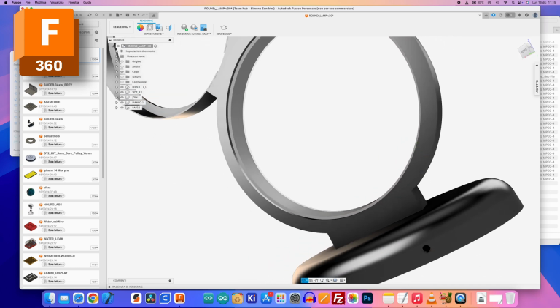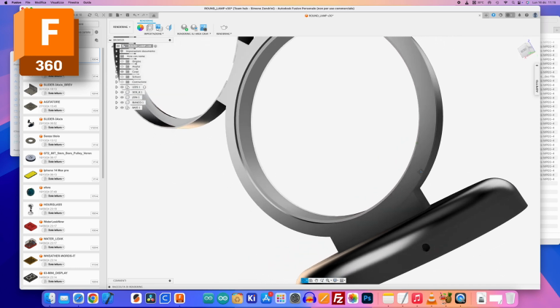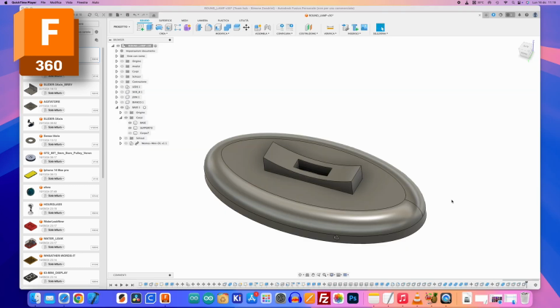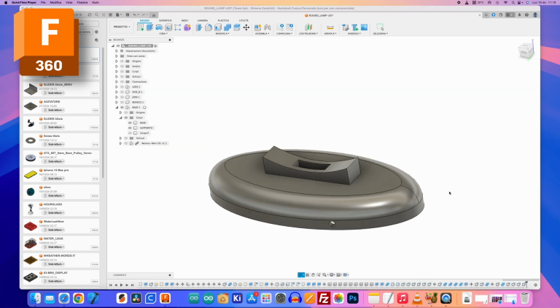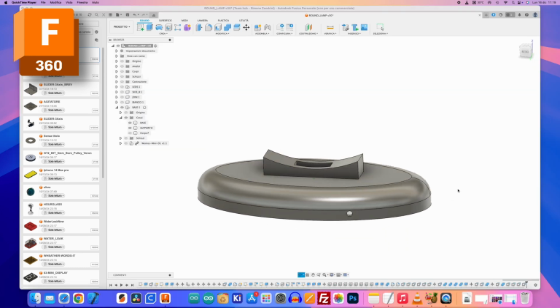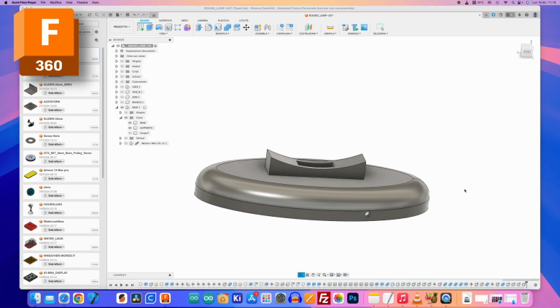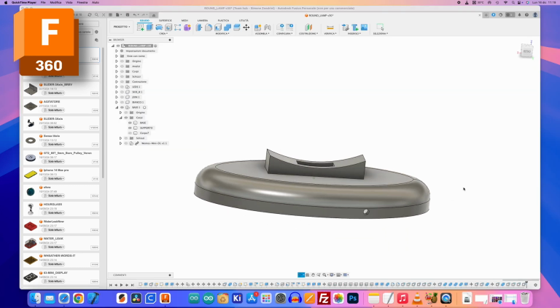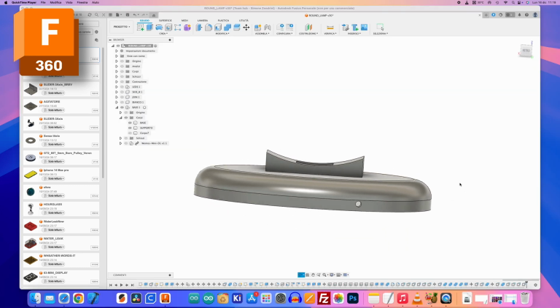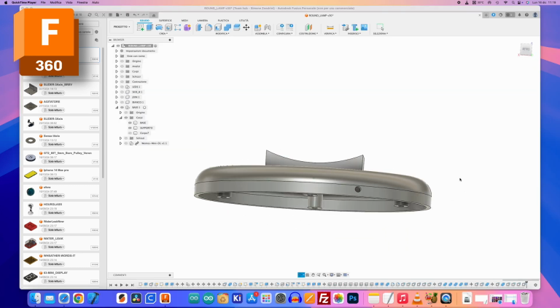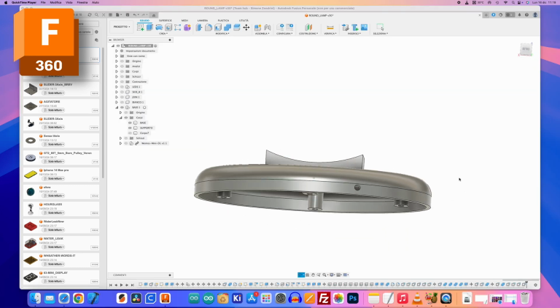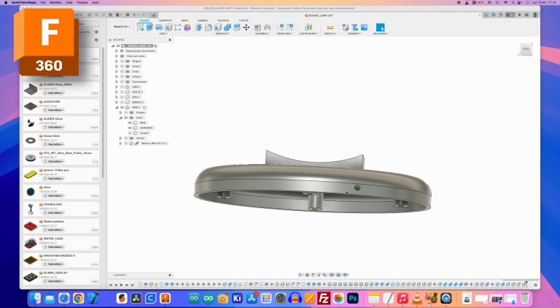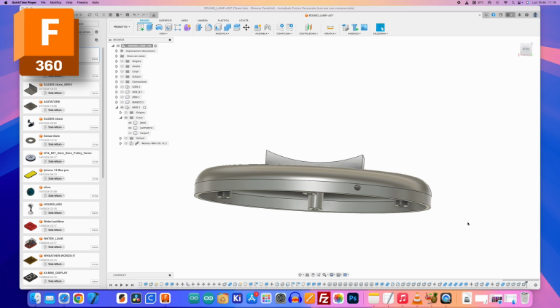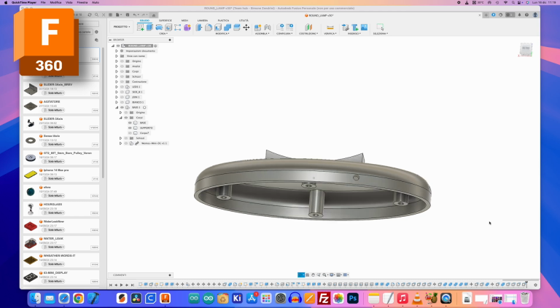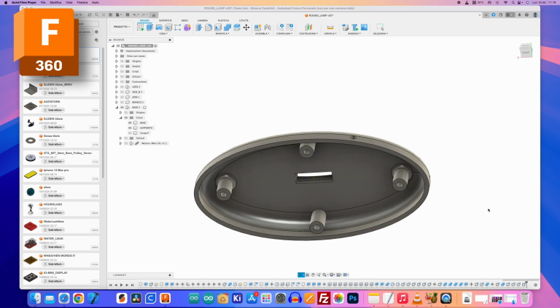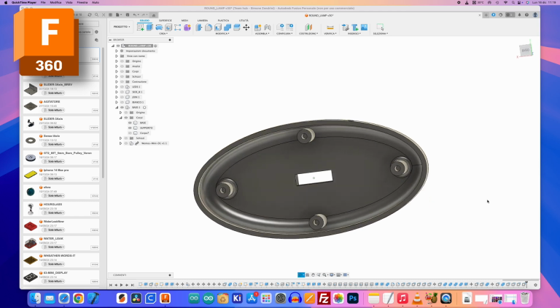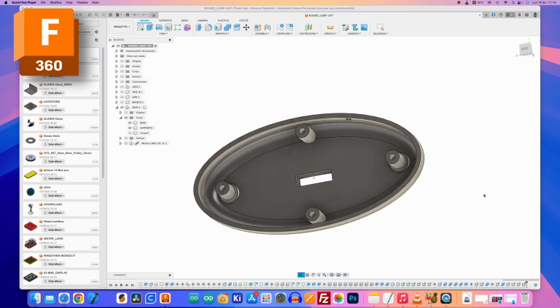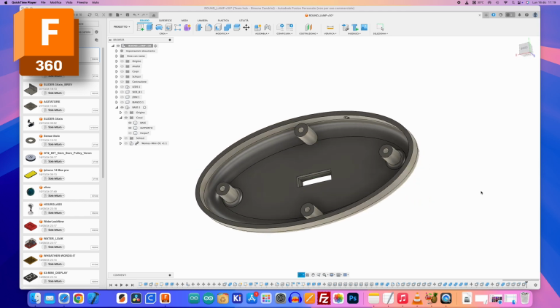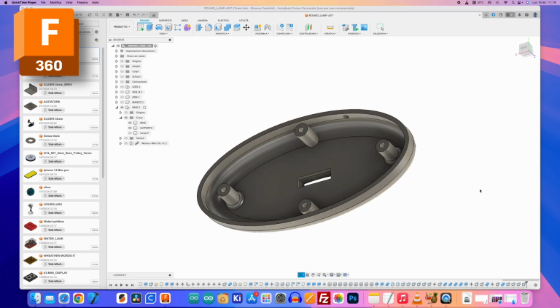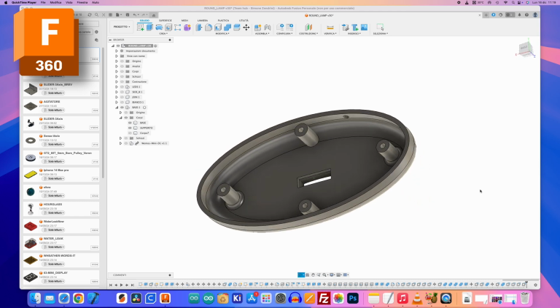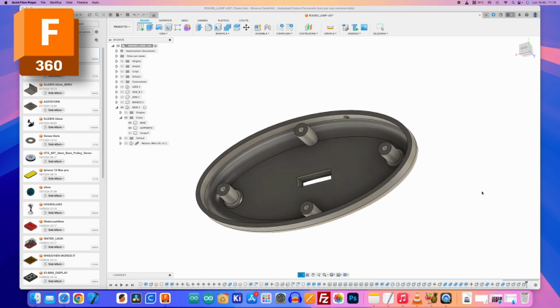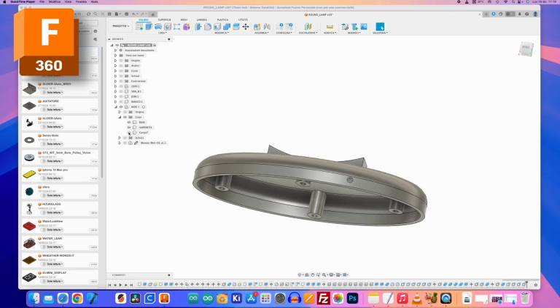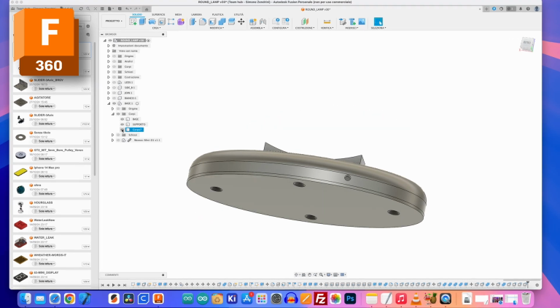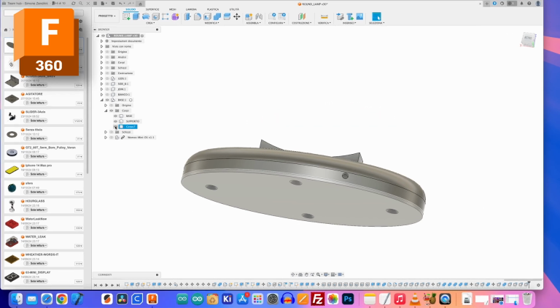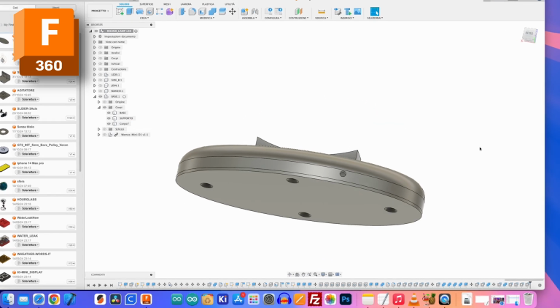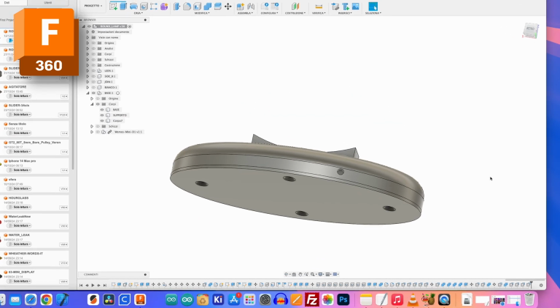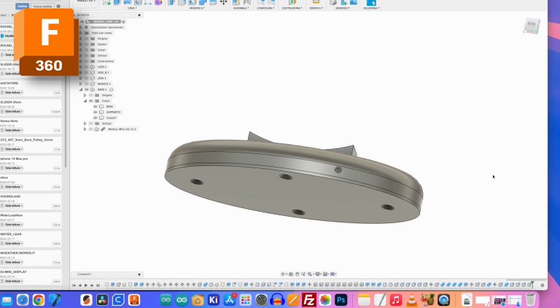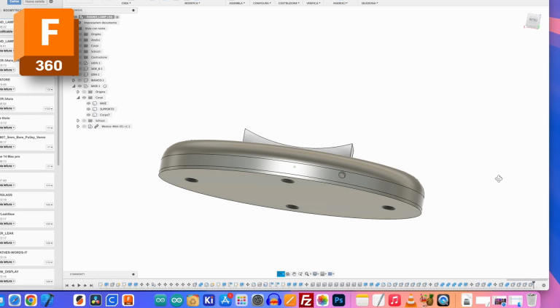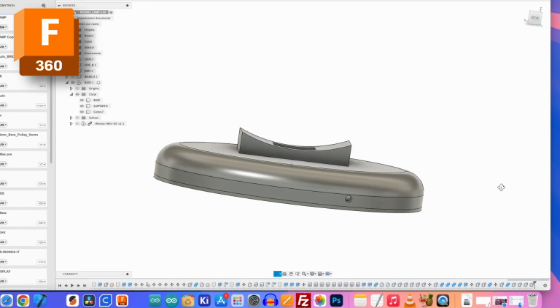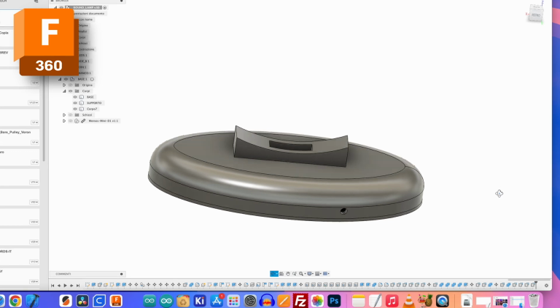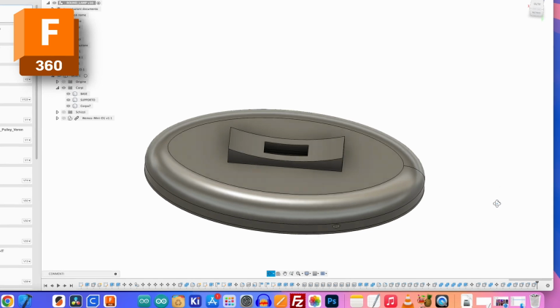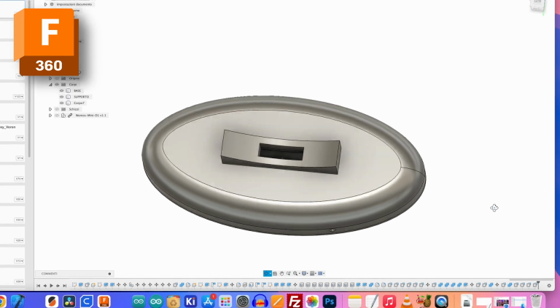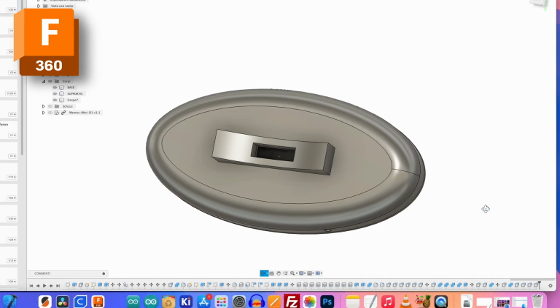I designed a support for three rings in which to also insert the microcontroller, and then a cap with four screws.